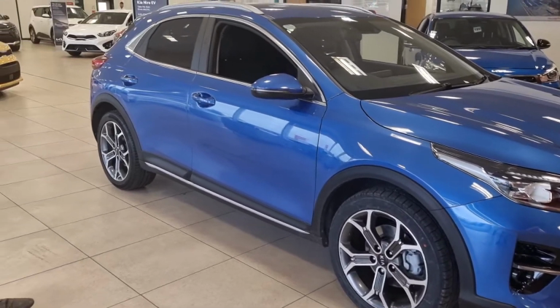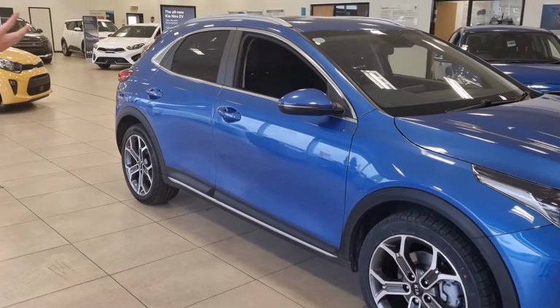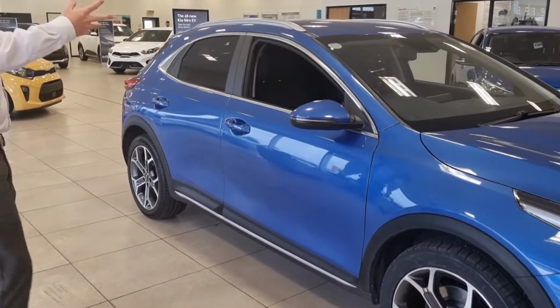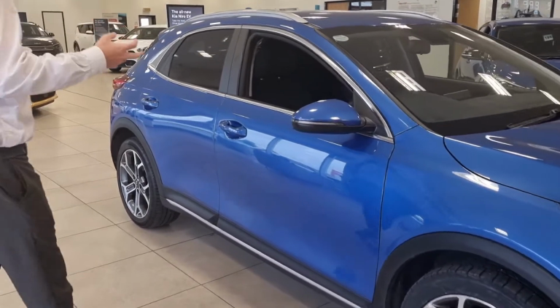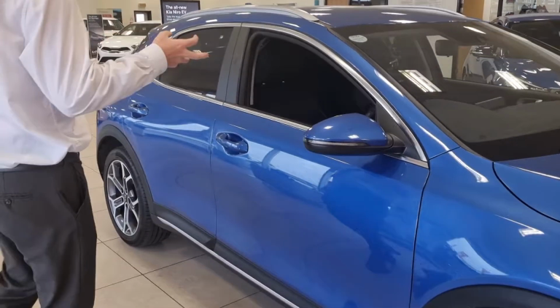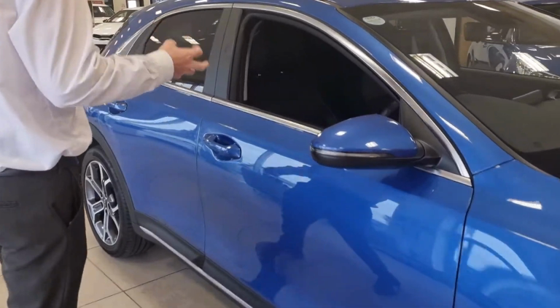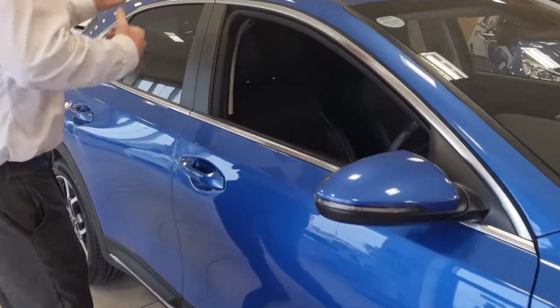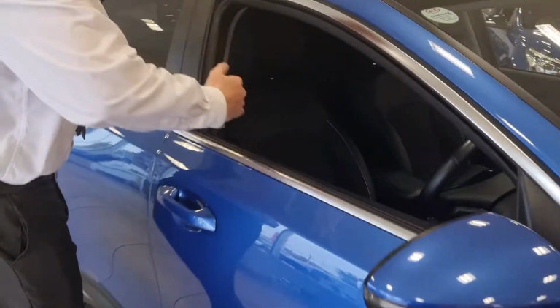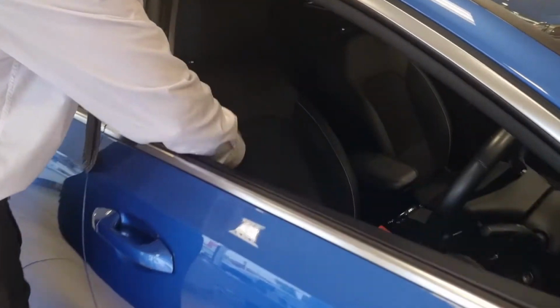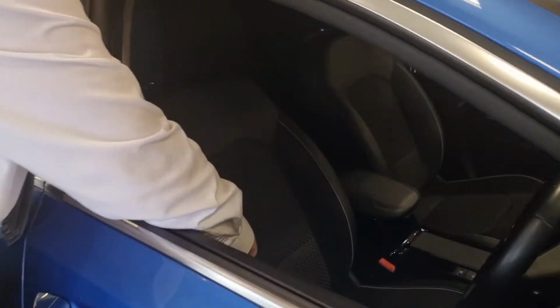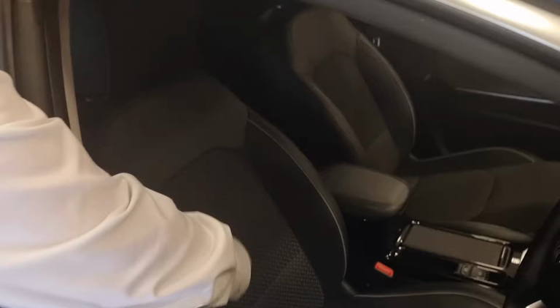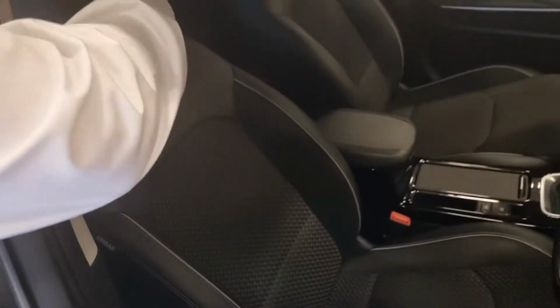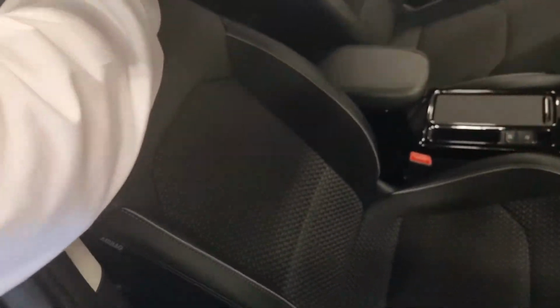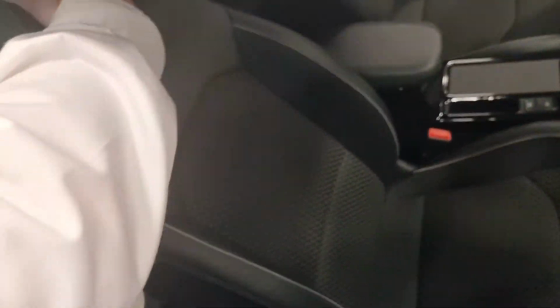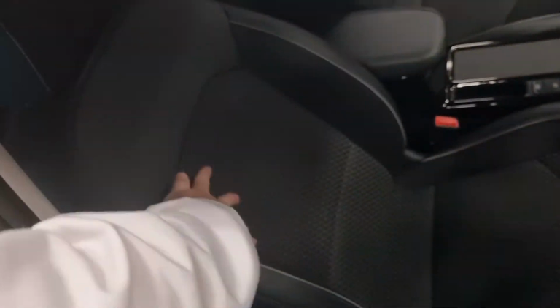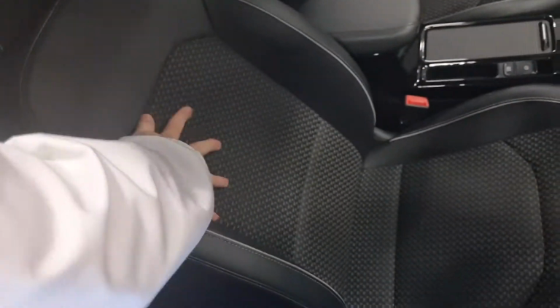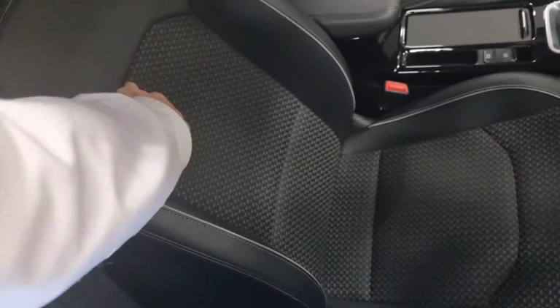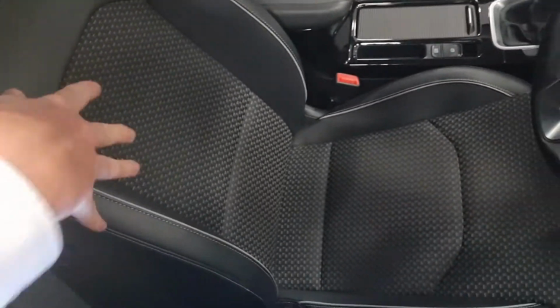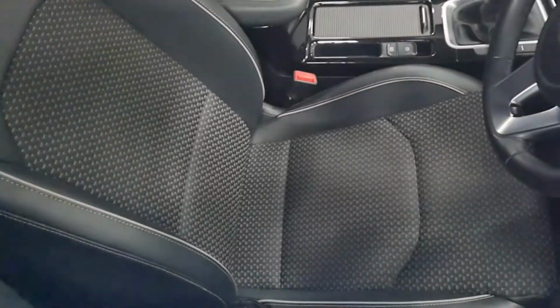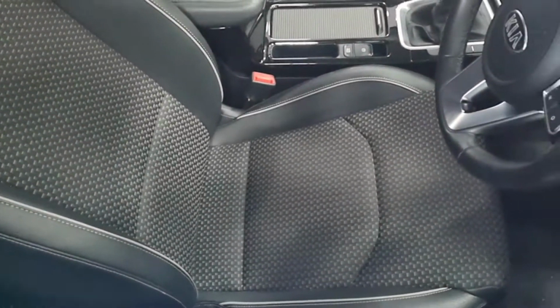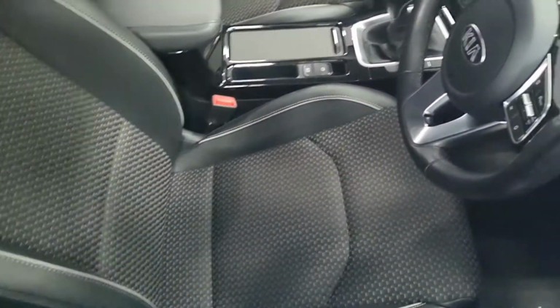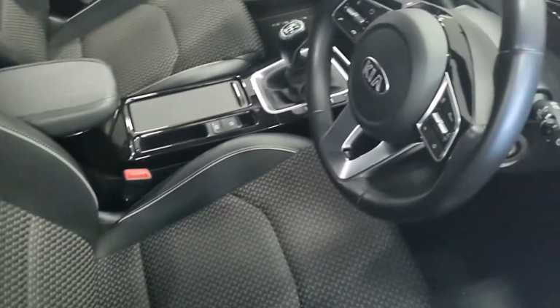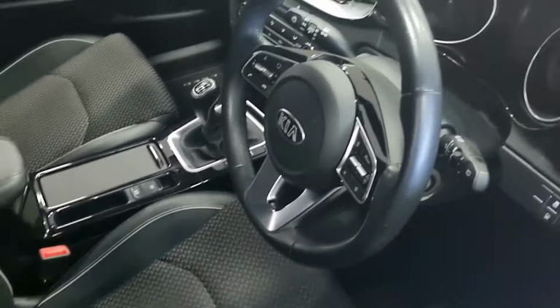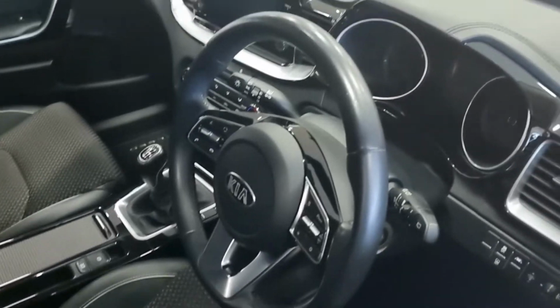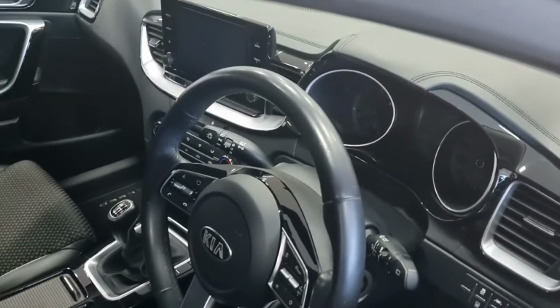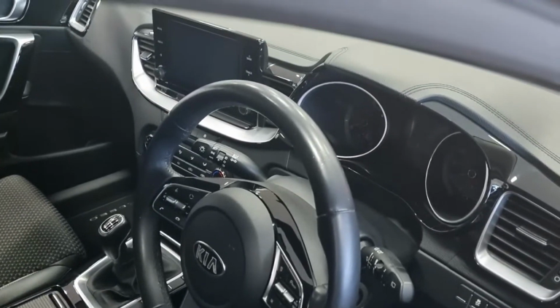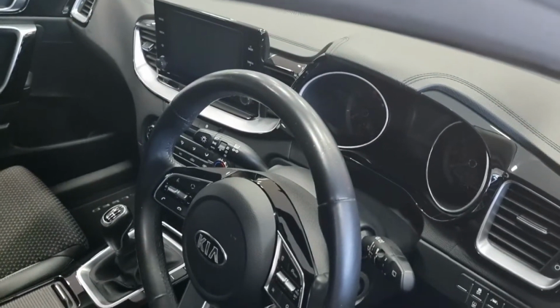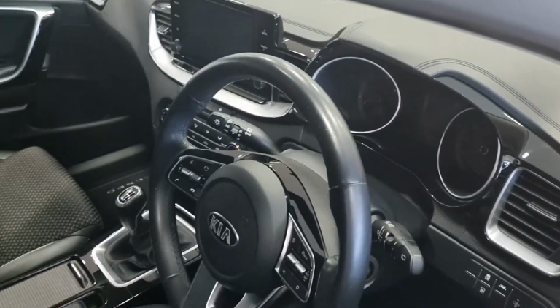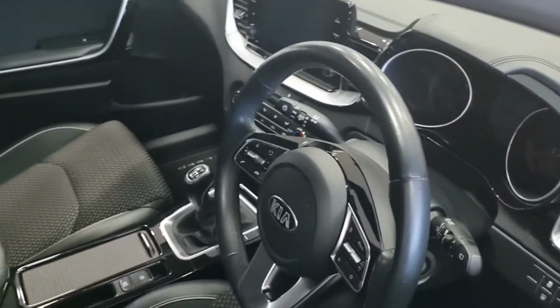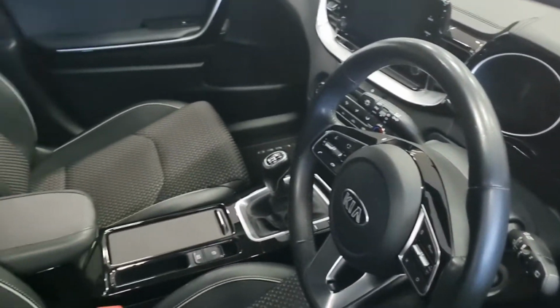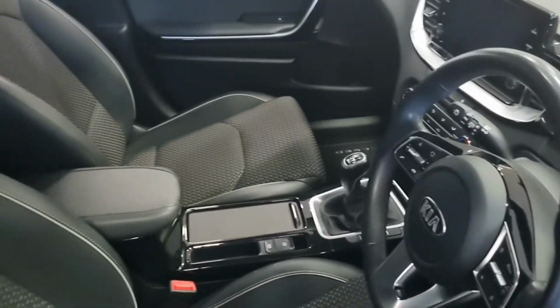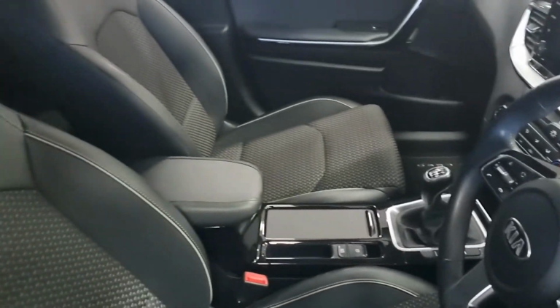Interior-wise, if you follow me in, you've got part leather trim. By this I mean the bolsters down the sides, the headrests as well, and this lovely hard-wearing patterned material down the middle — and it really is hard-wearing. All the XCeeds we've had, we've never had any tears or rips in the interior seats.